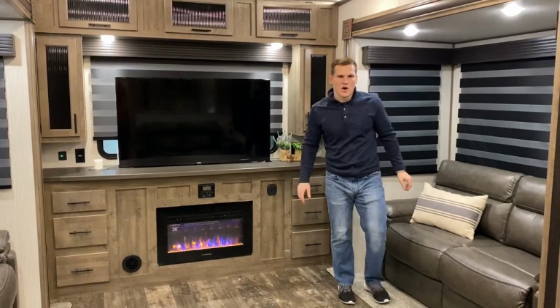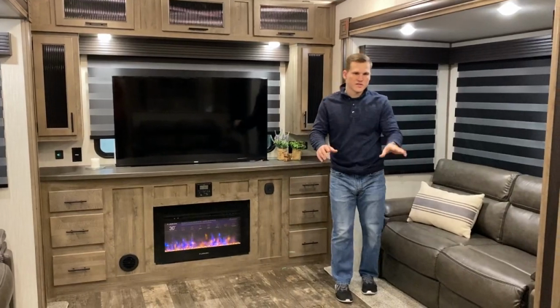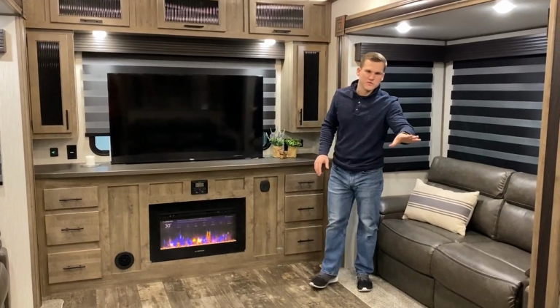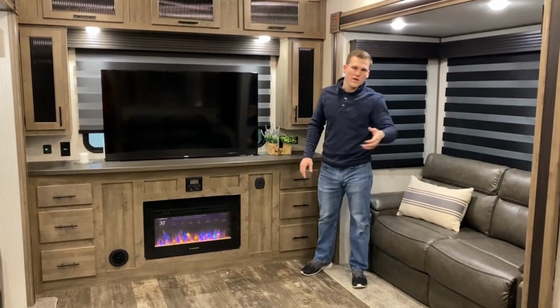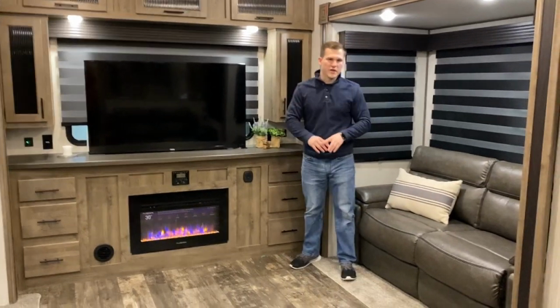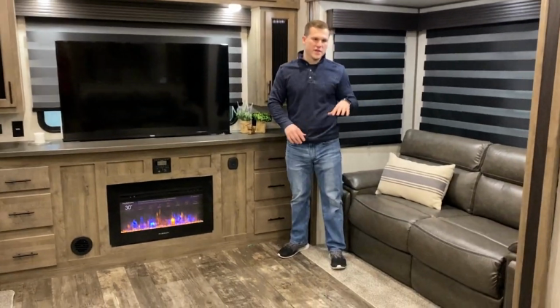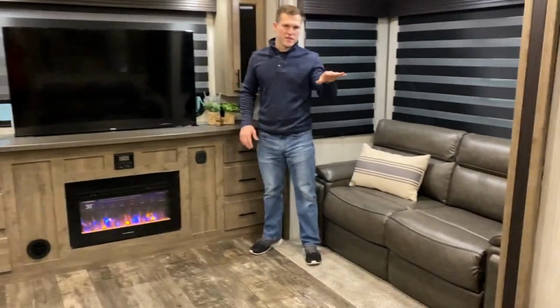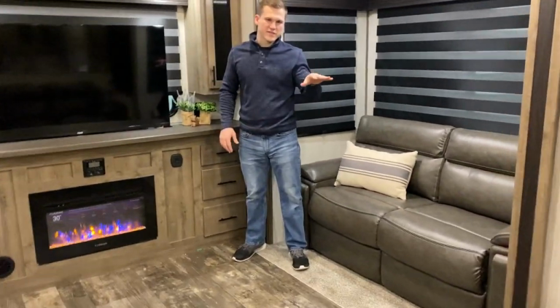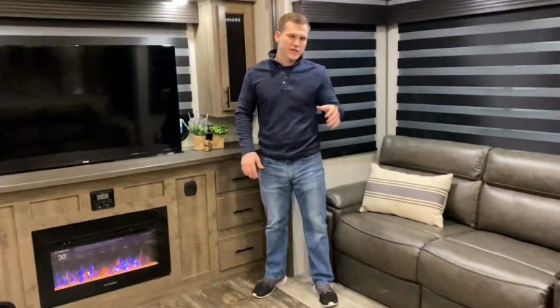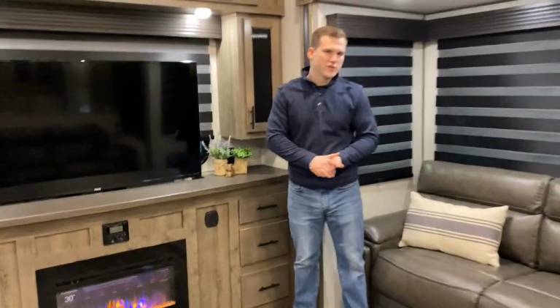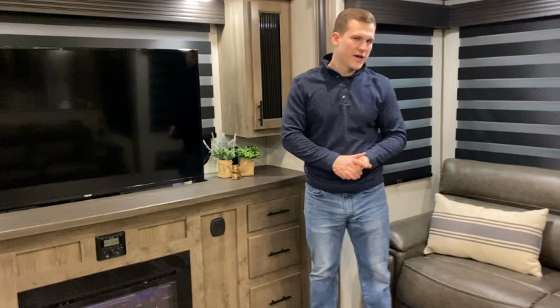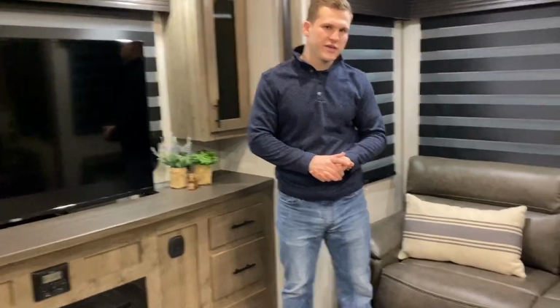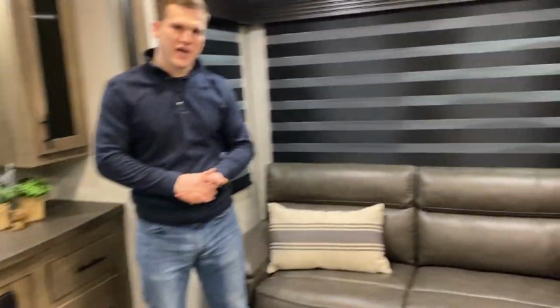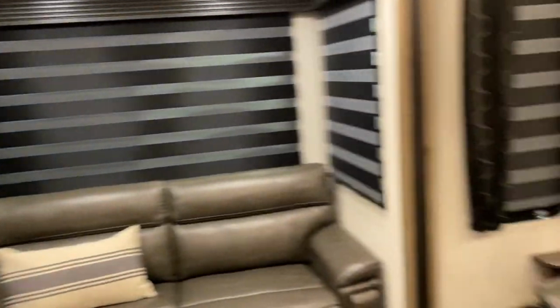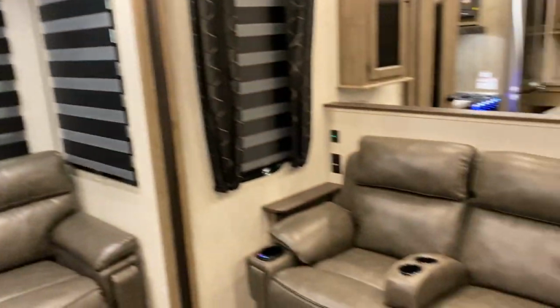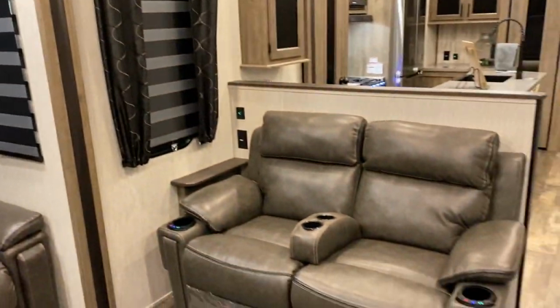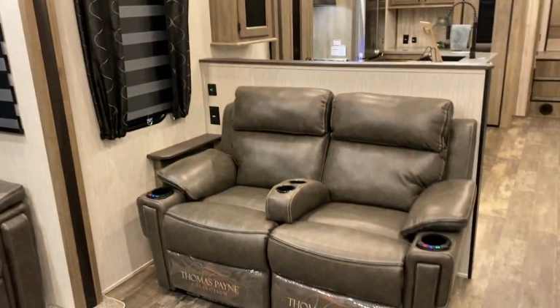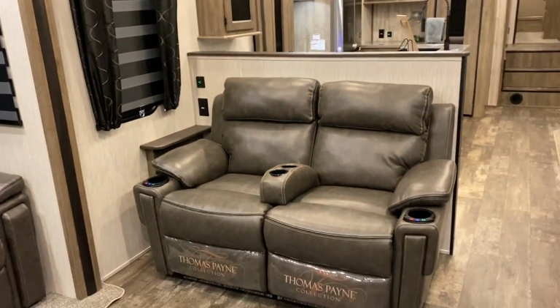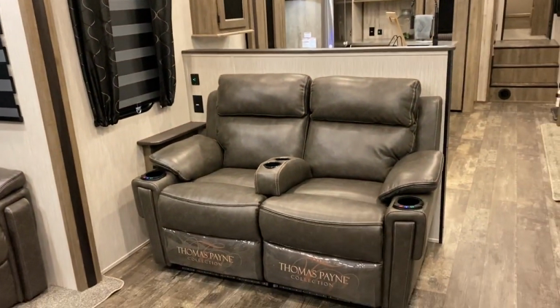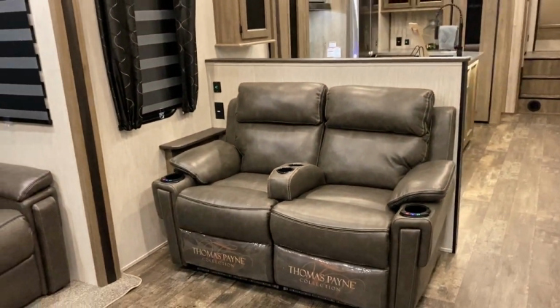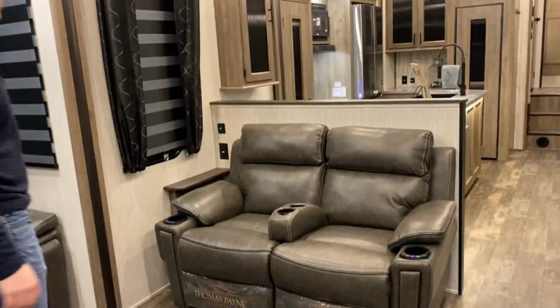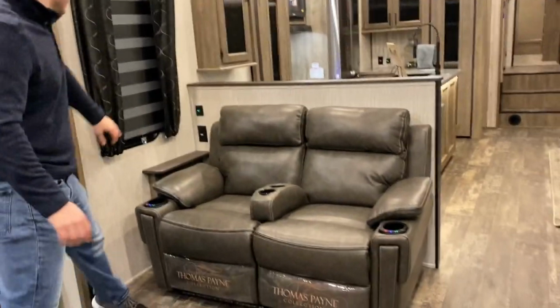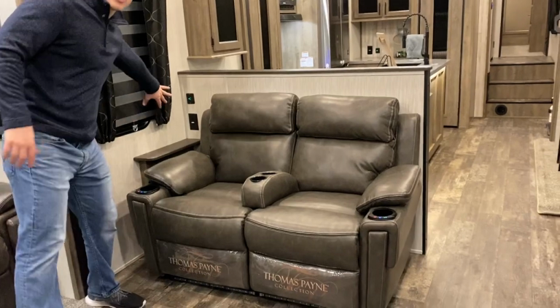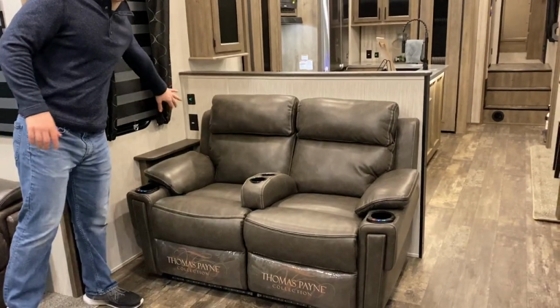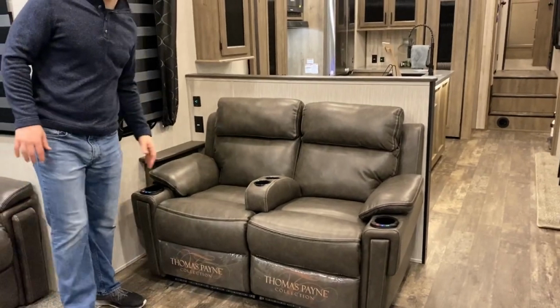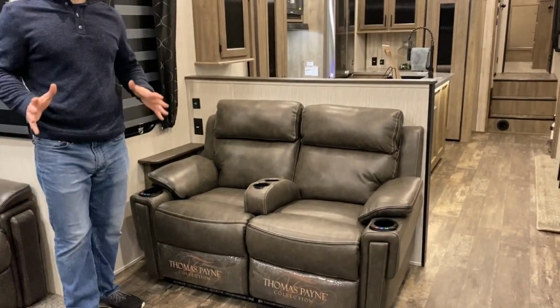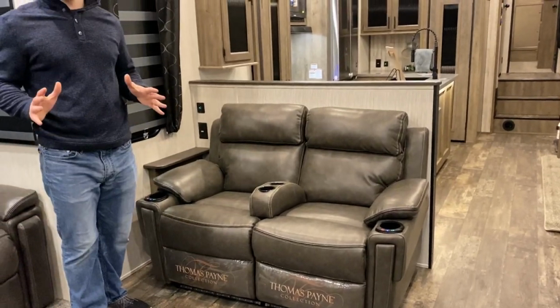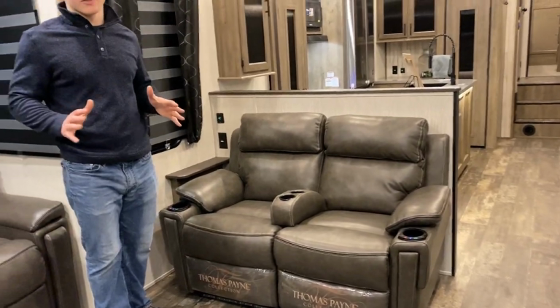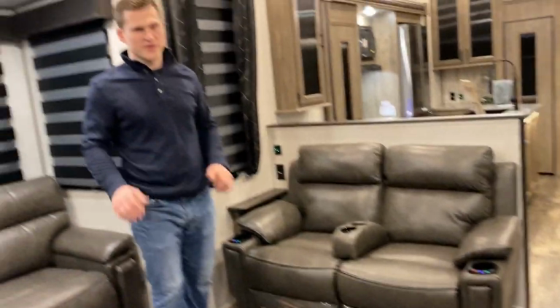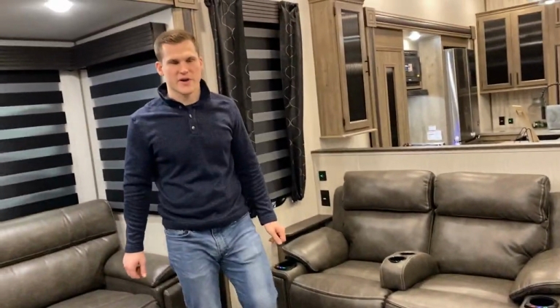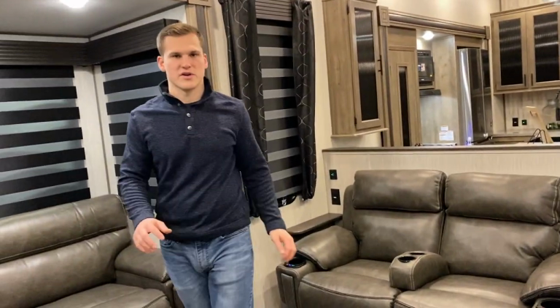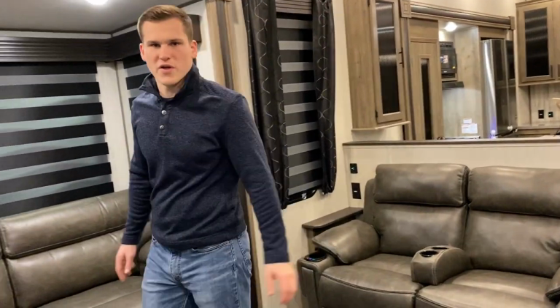On the other side of this wall is a Cinemax seating. It has heat, massage, and blue LED lighting. And you'll see that we have some USB ports for charging your phone there. There's a lot of USB ports in this trailer that you can keep an eye out for as we go along.